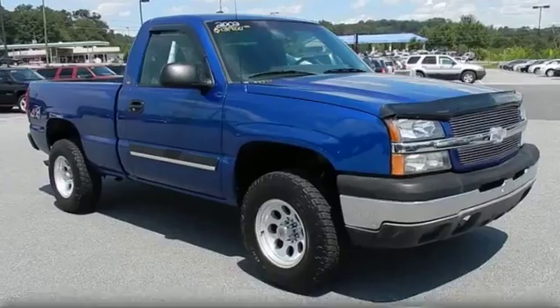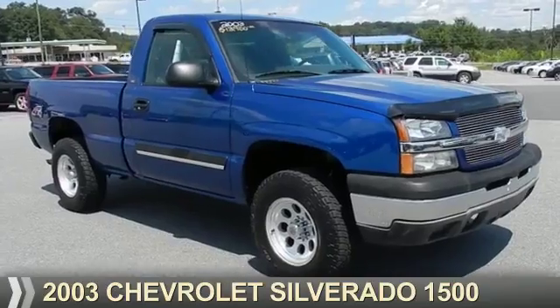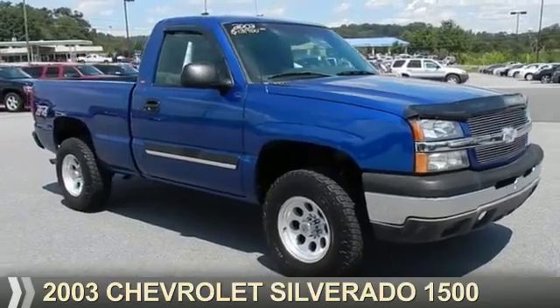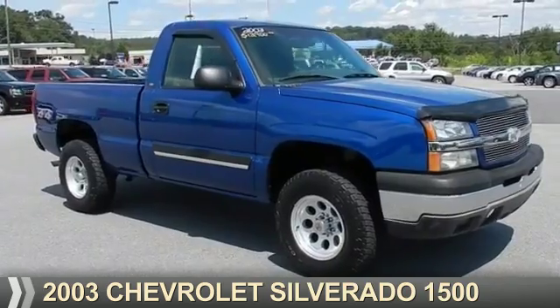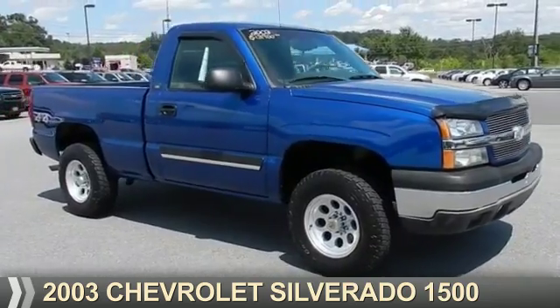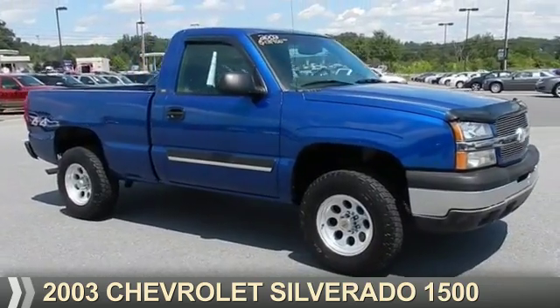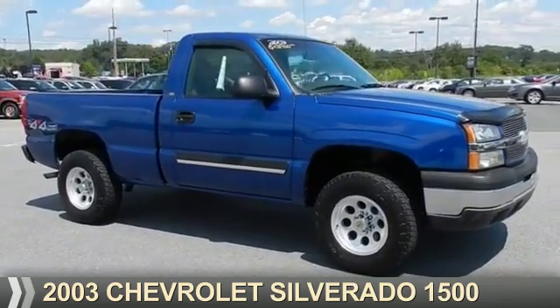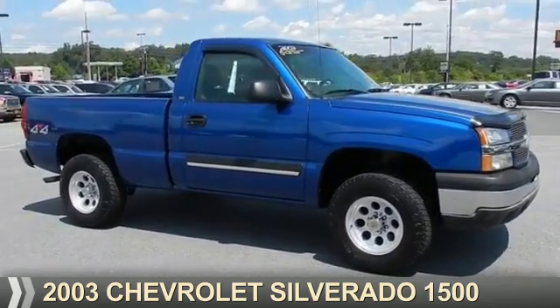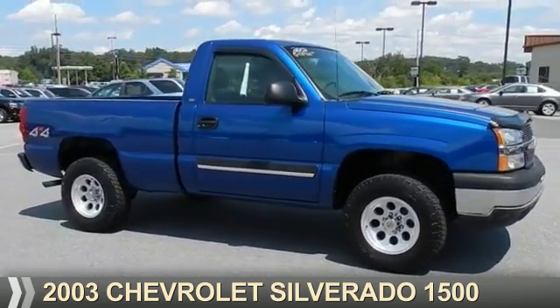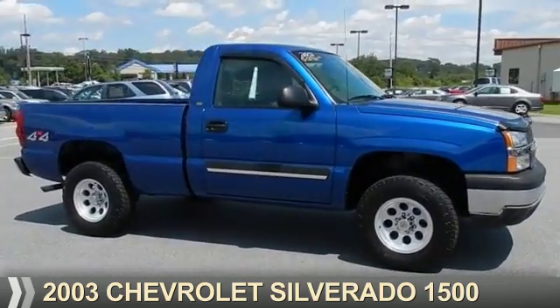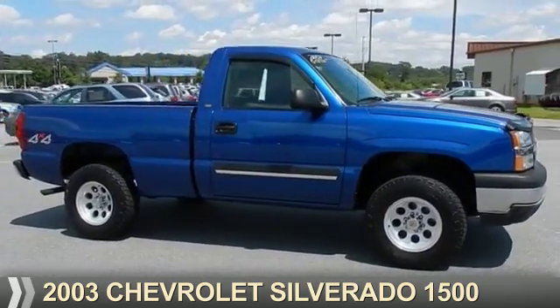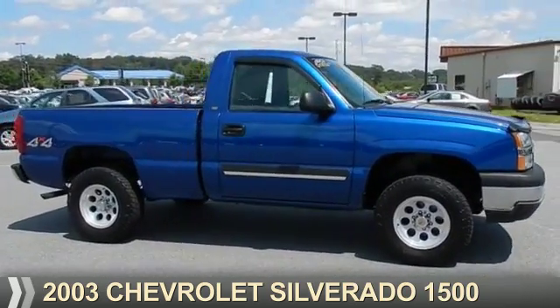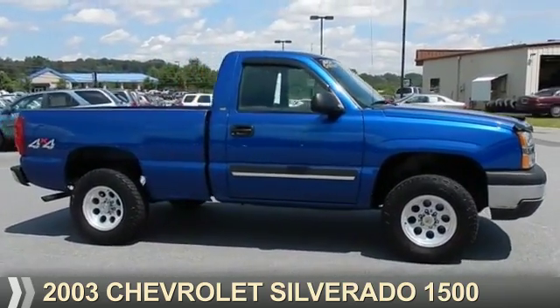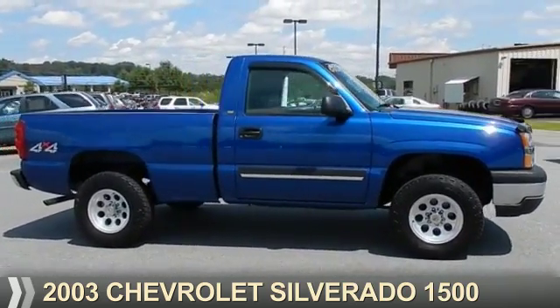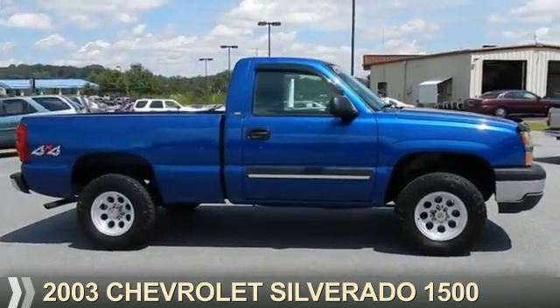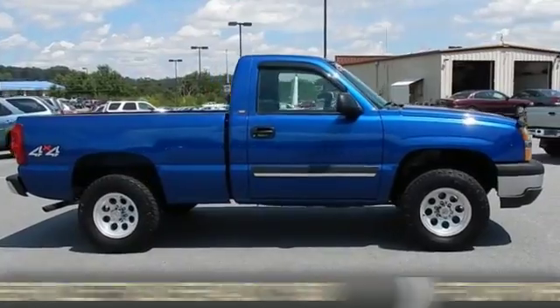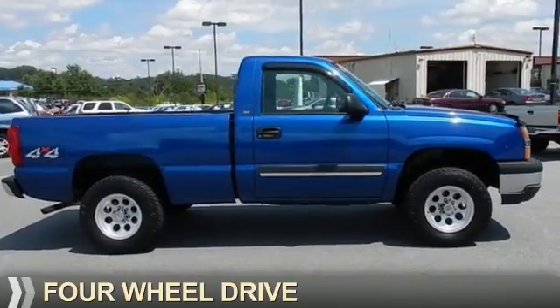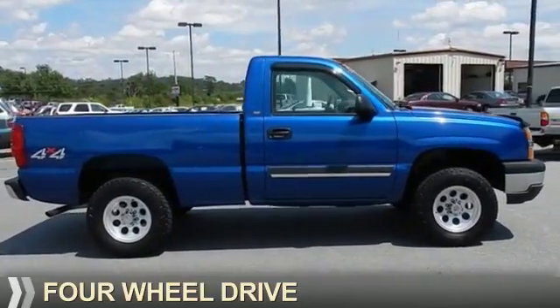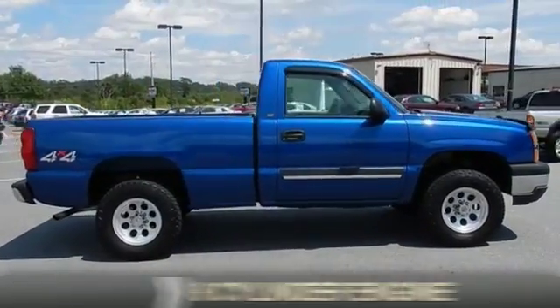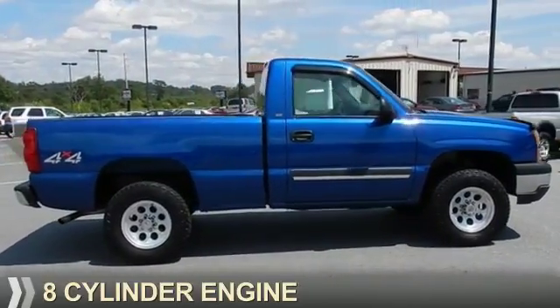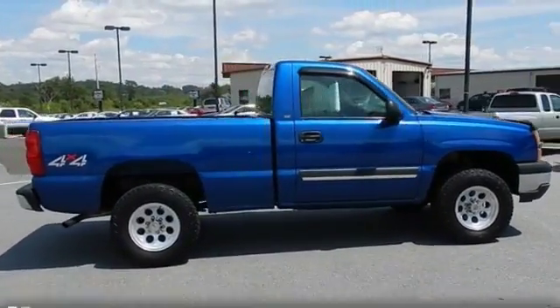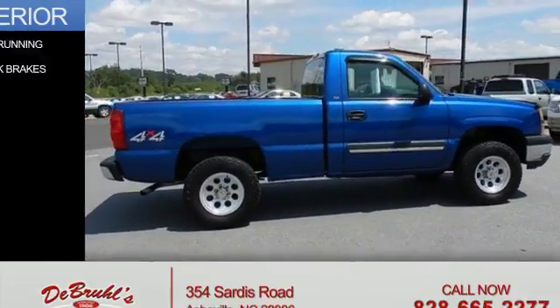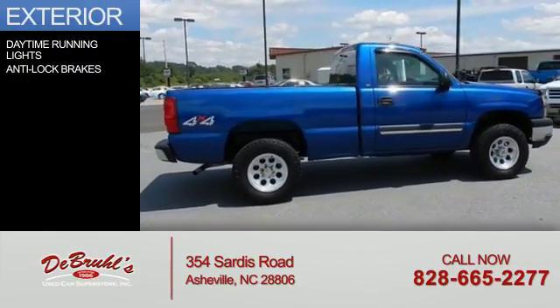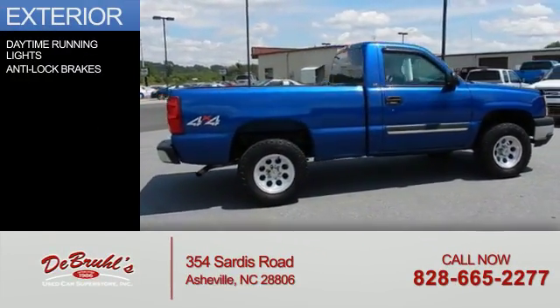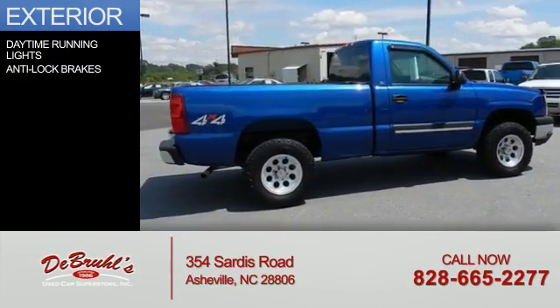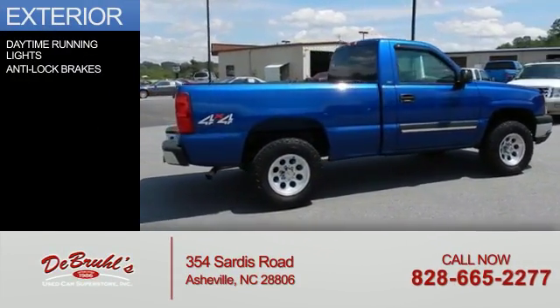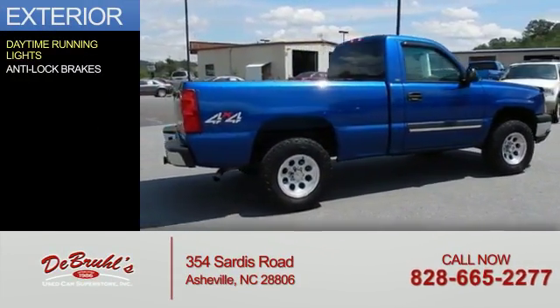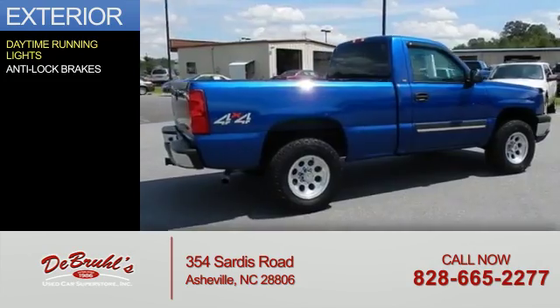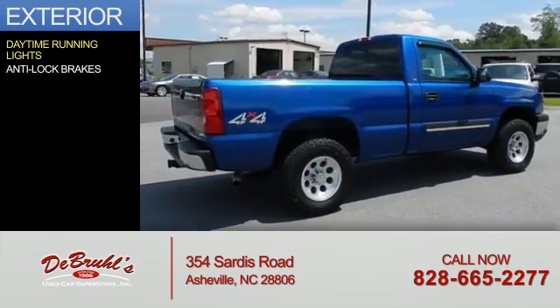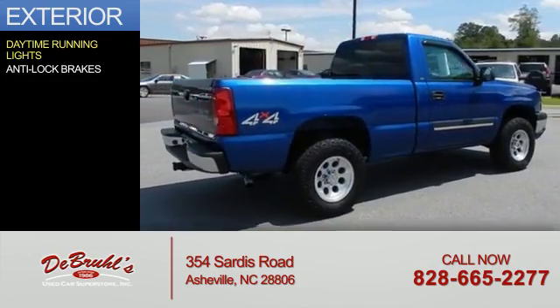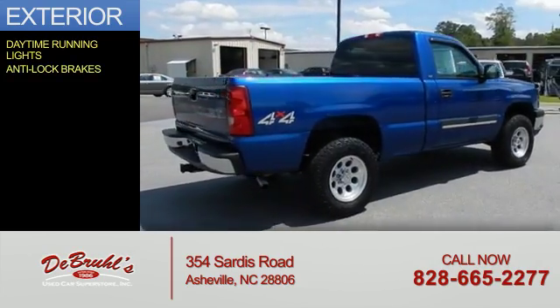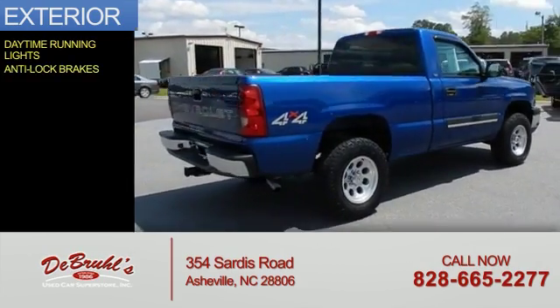Presenting the 2003 Chevrolet Silverado 1500. It's powered by four-wheel drive and an eight-cylinder engine. The features include daytime running lights and anti-lock brakes.